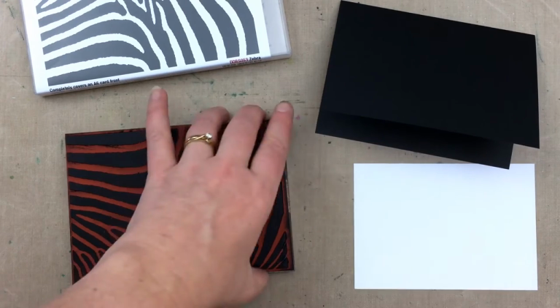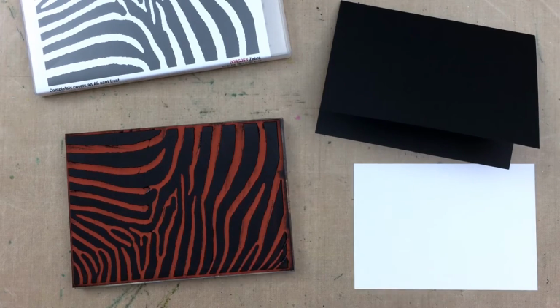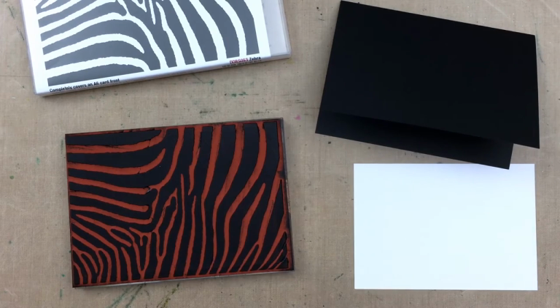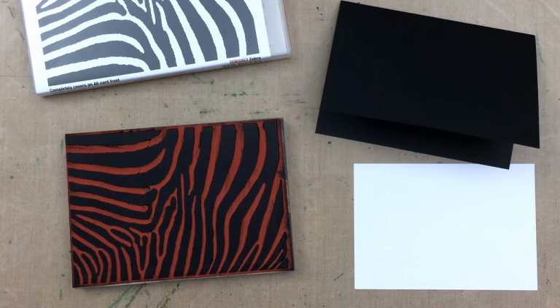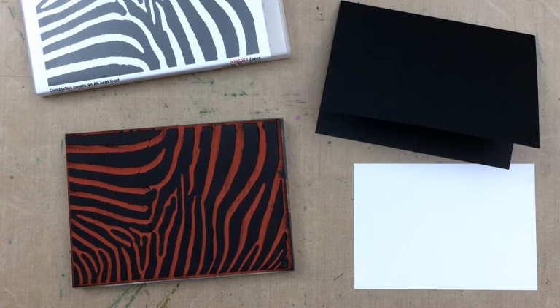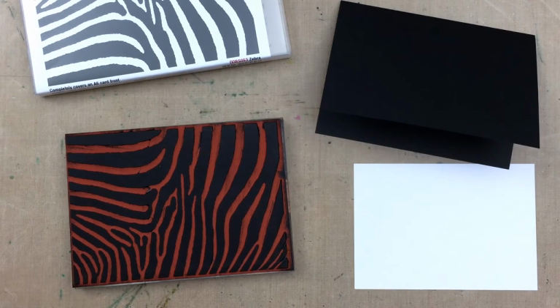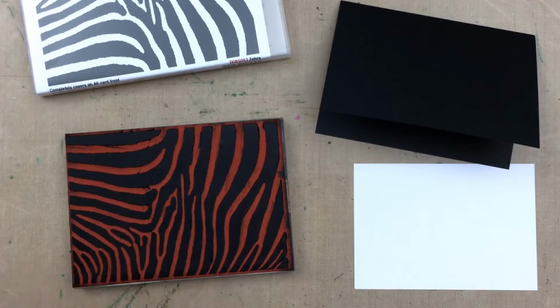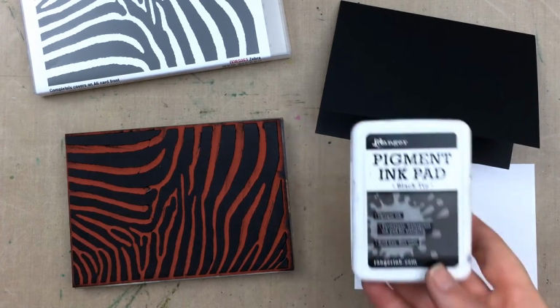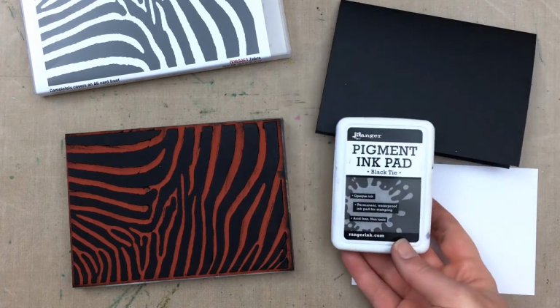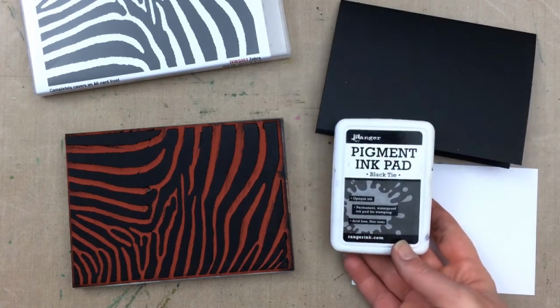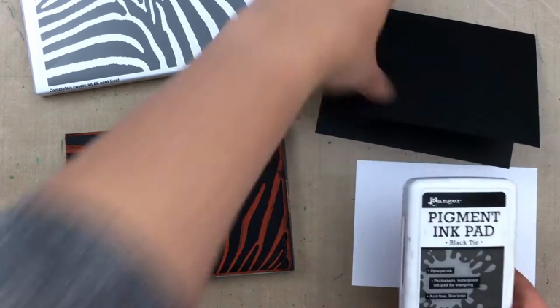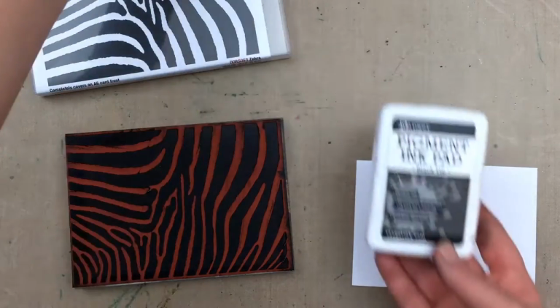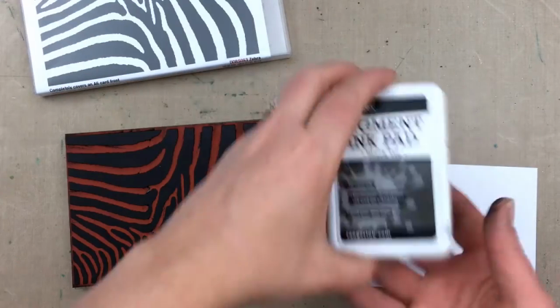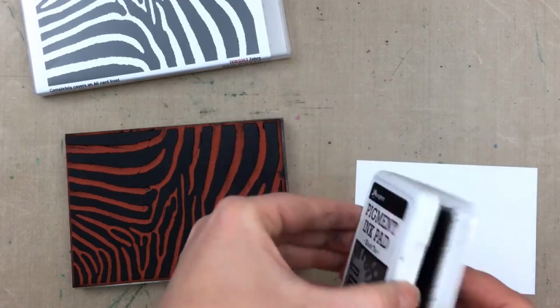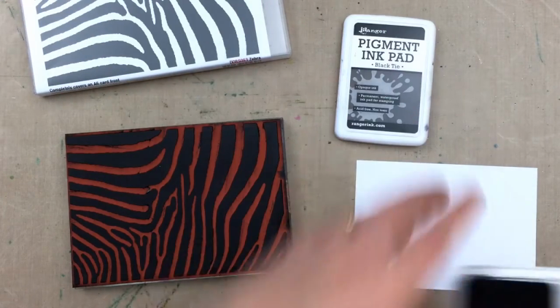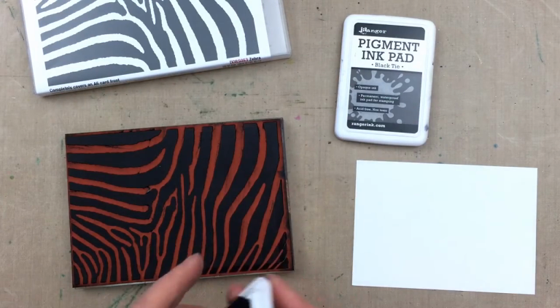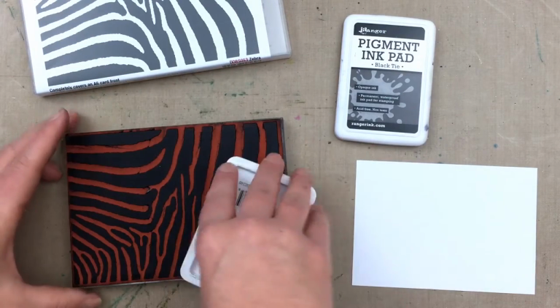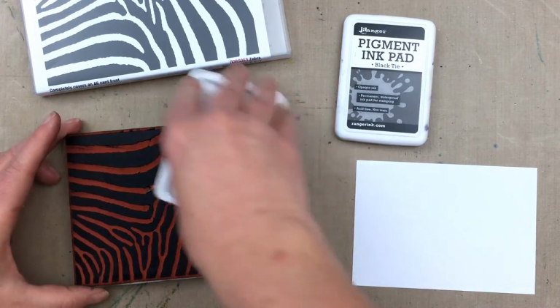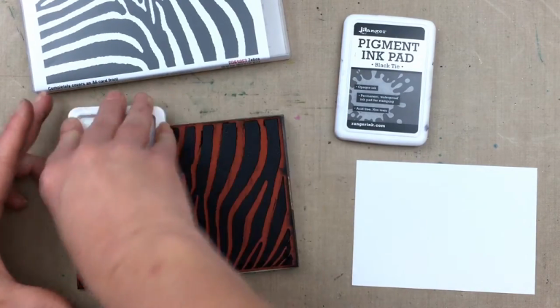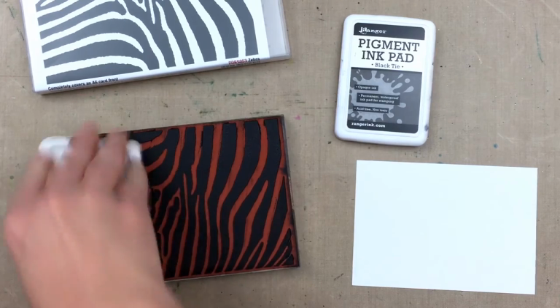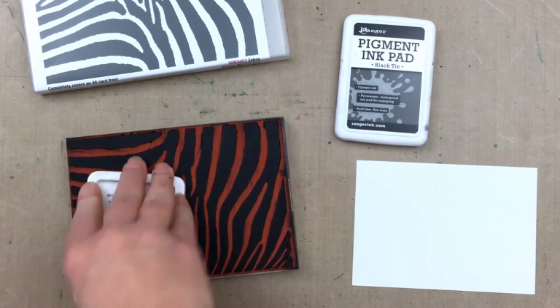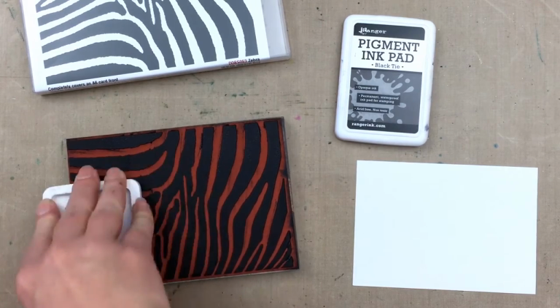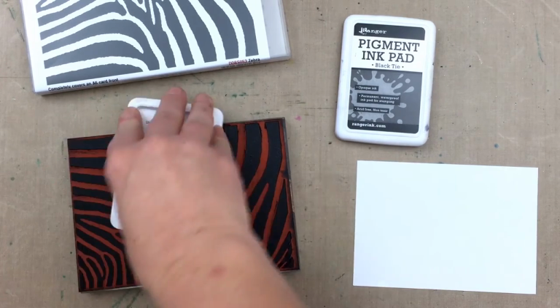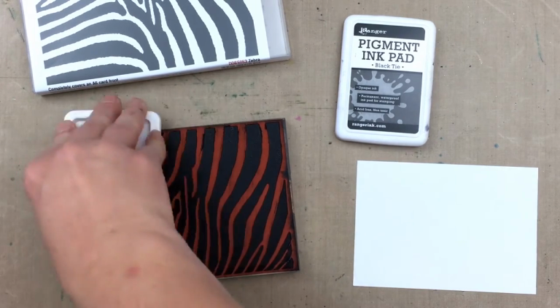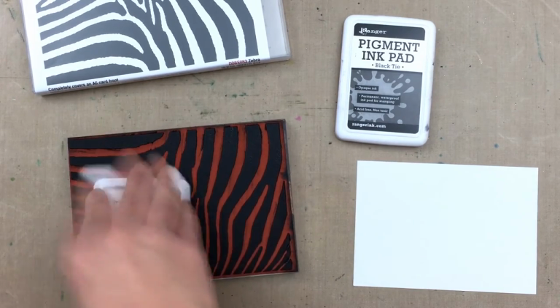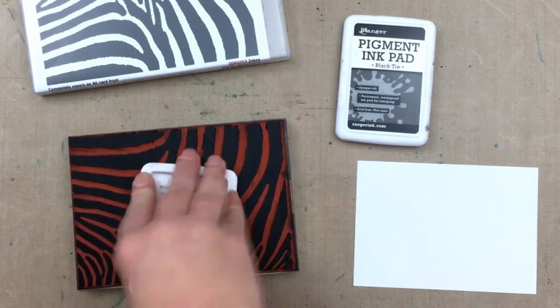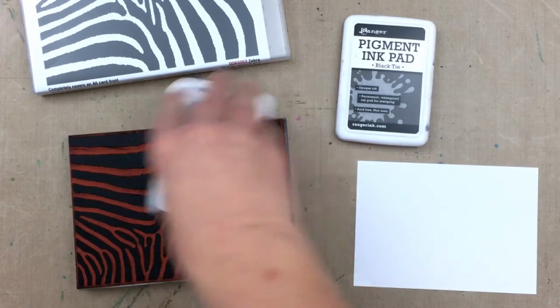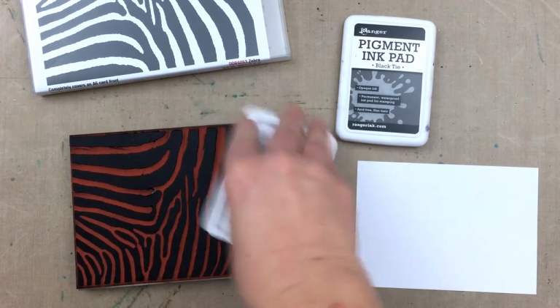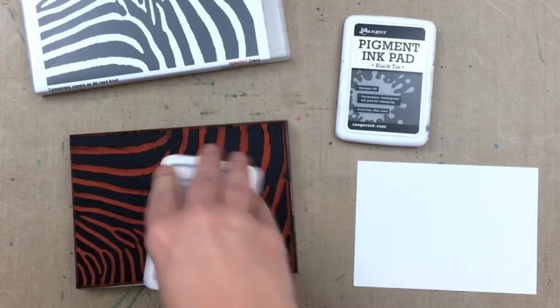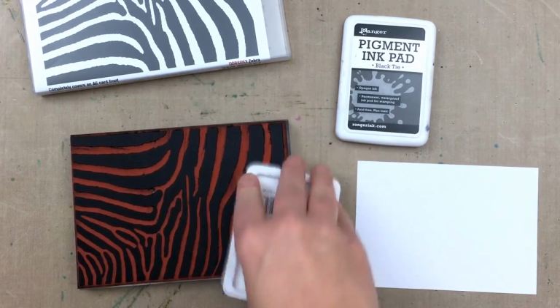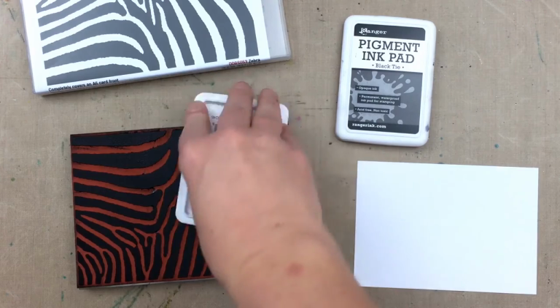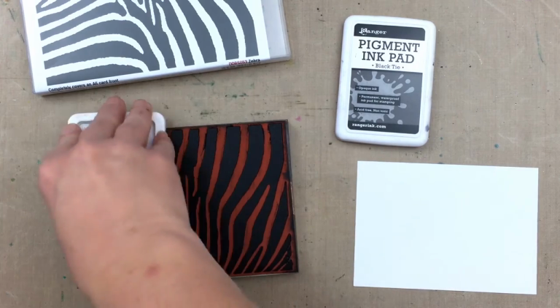I keep my background stamps in storage cases, the same ones that Darkroom Door stamp sets are sold in. You can buy the storage cases empty, and I like to put my backgrounds in them to keep them organized. As you can see, I don't clean them all the time, so it also stops the ink from getting onto other stamps.